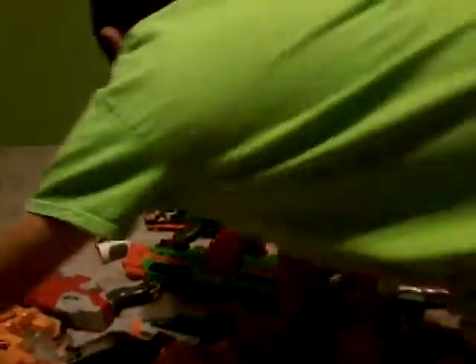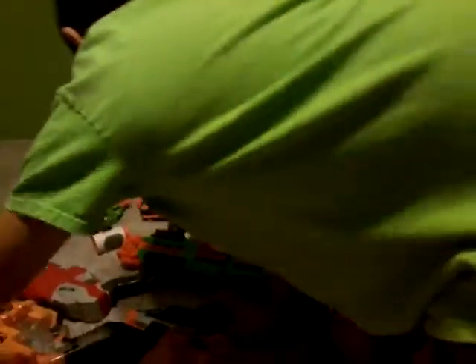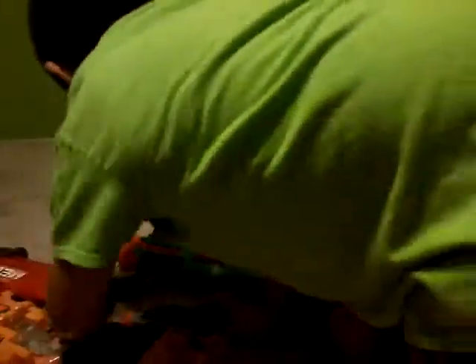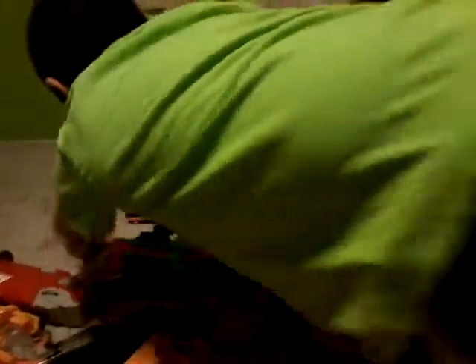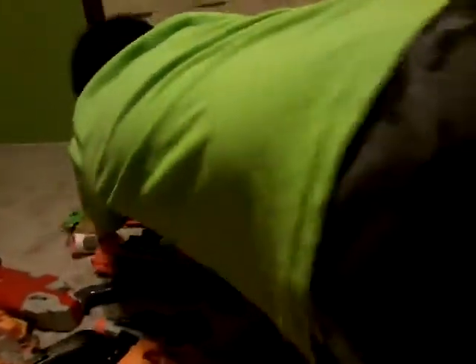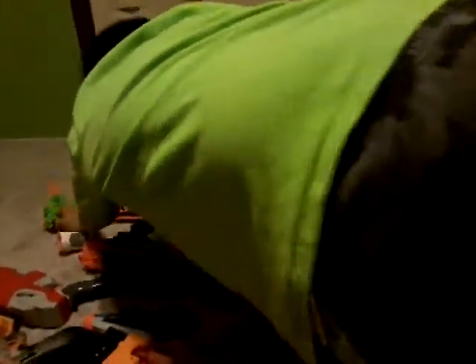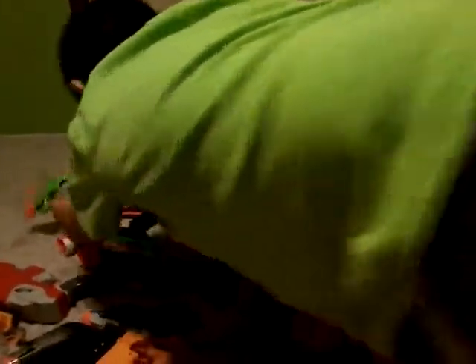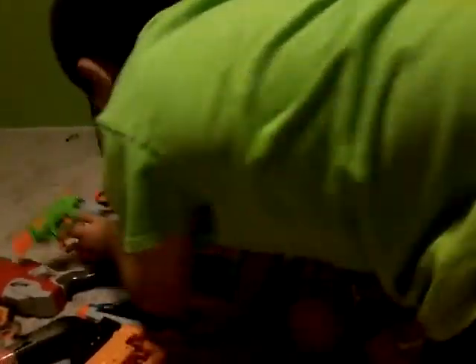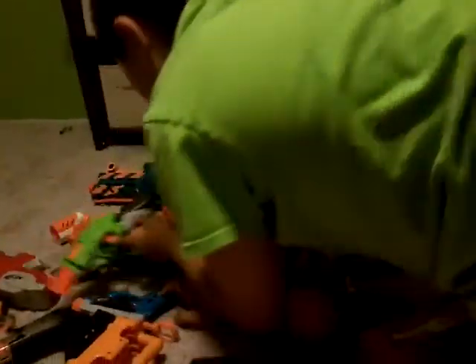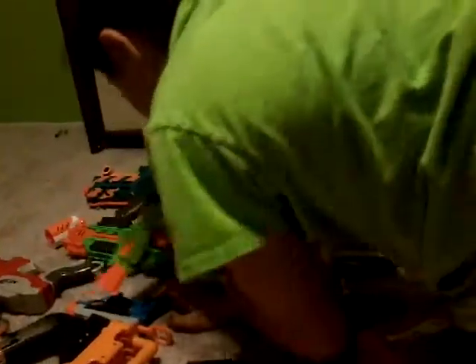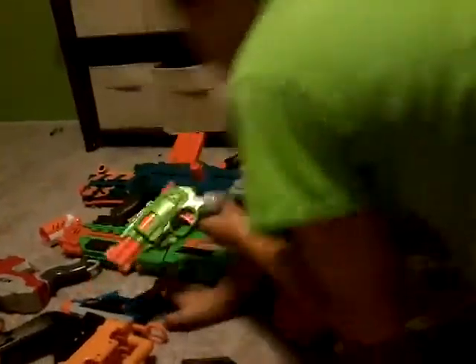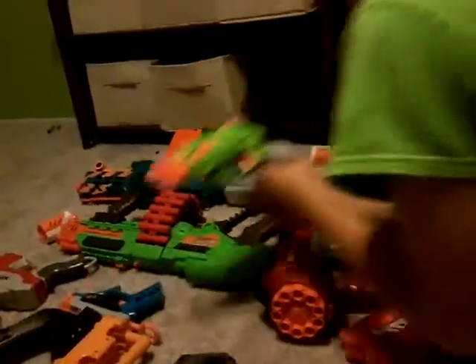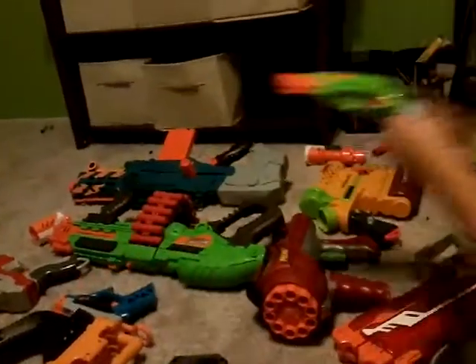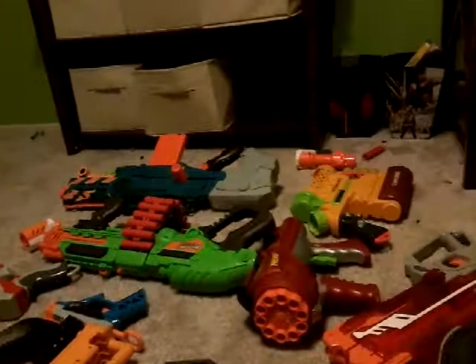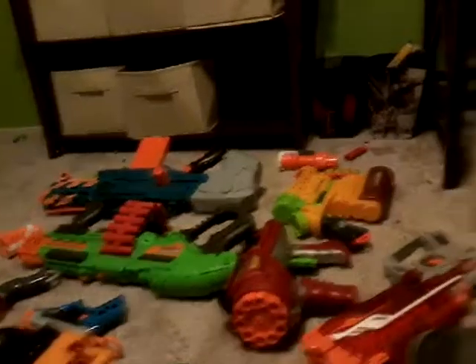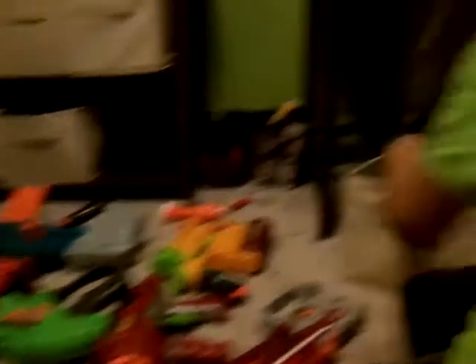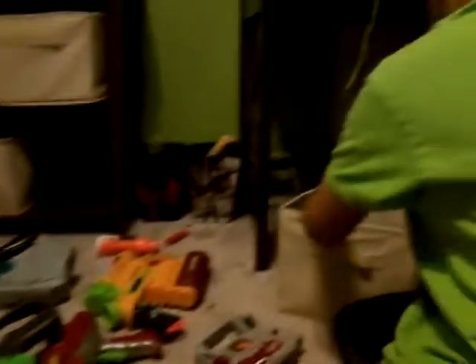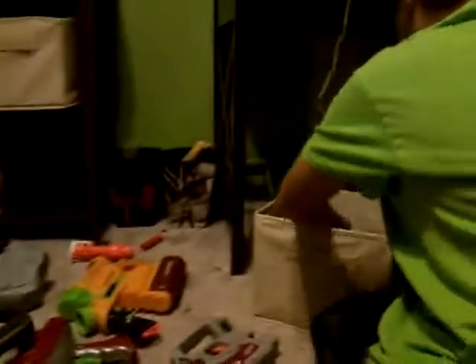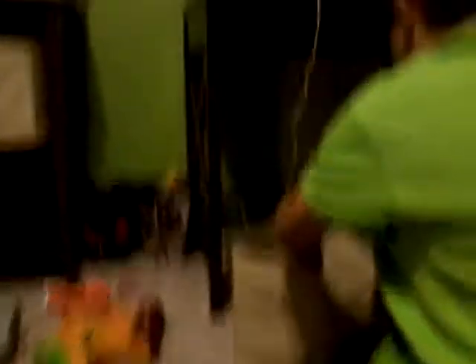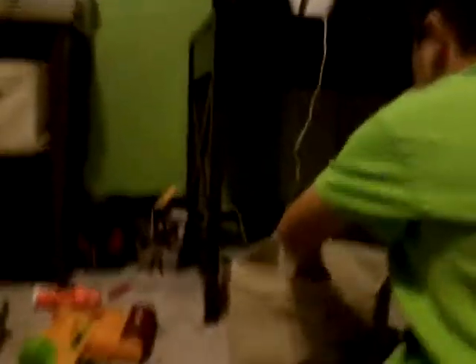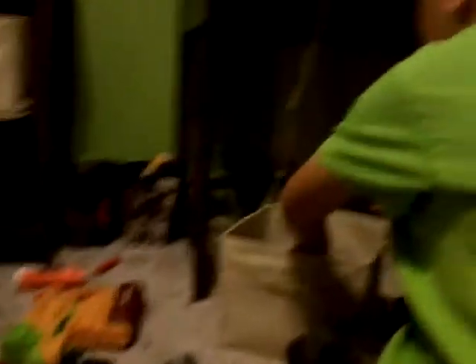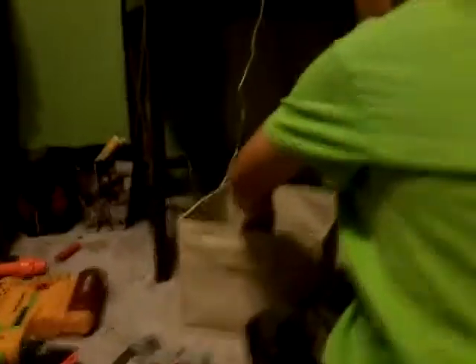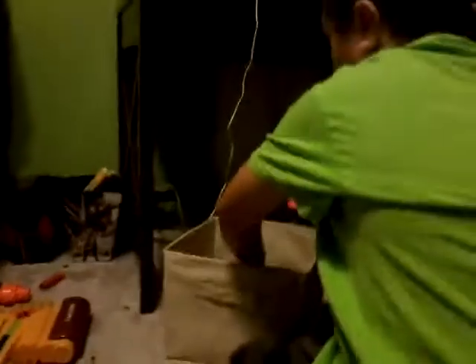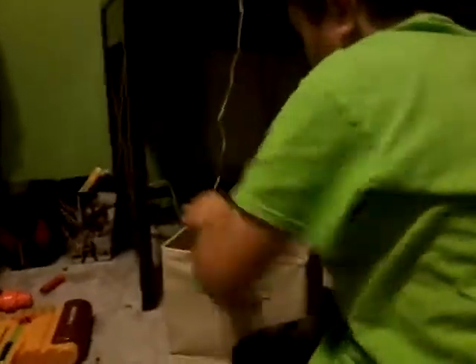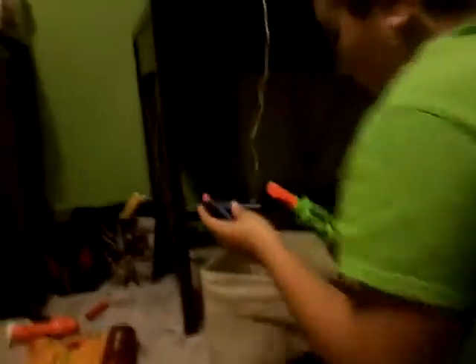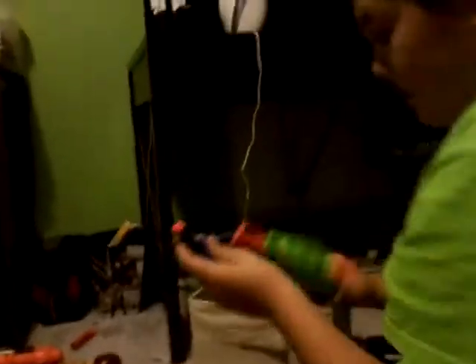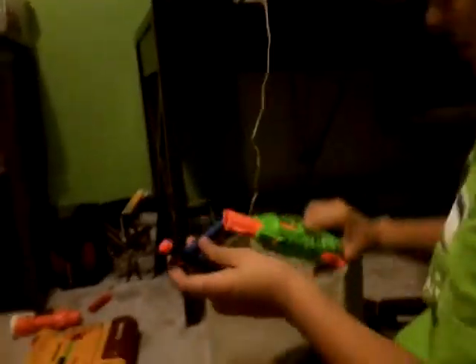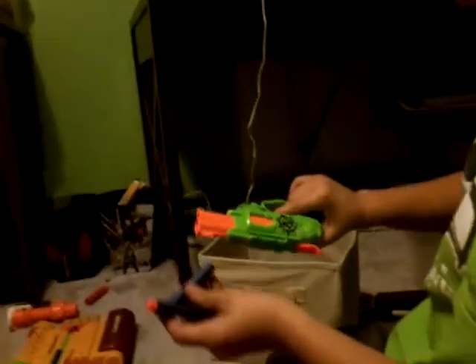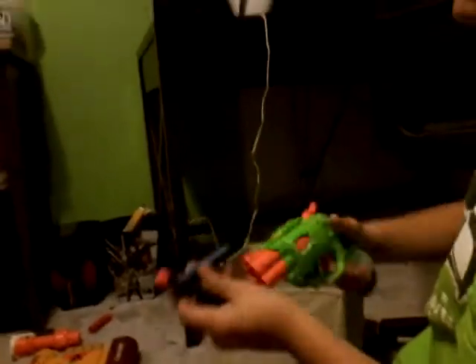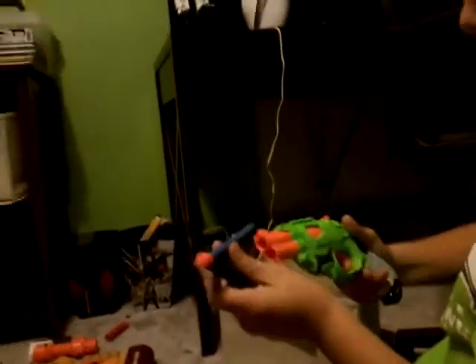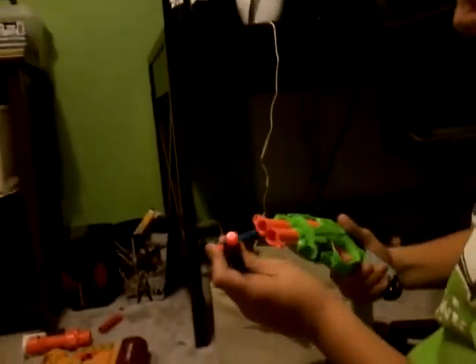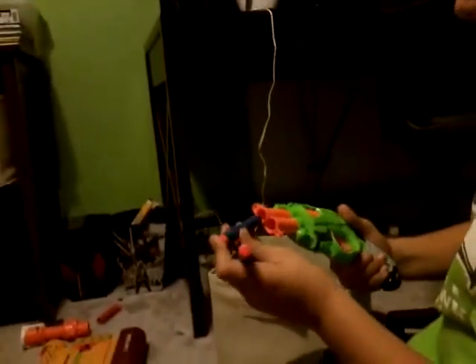This one is my number one favorite pistol that I have — it's a Zombie Strike.